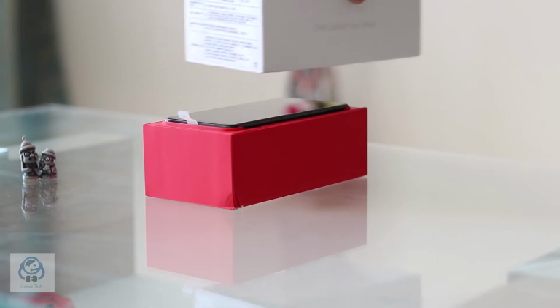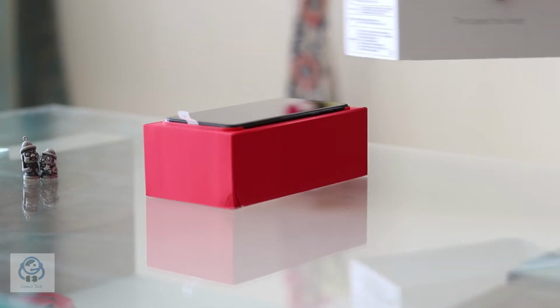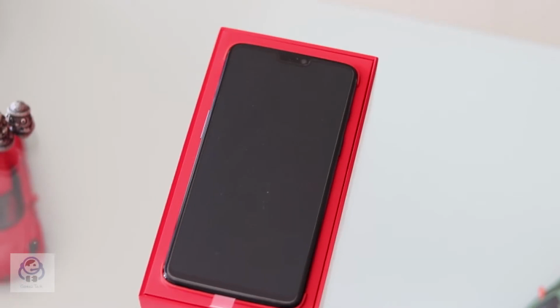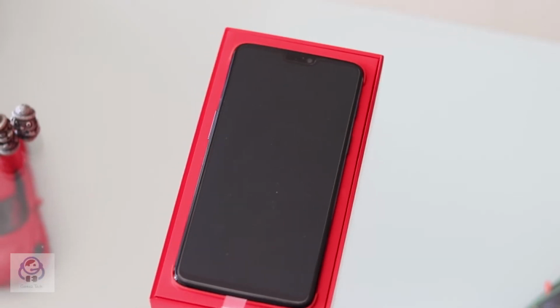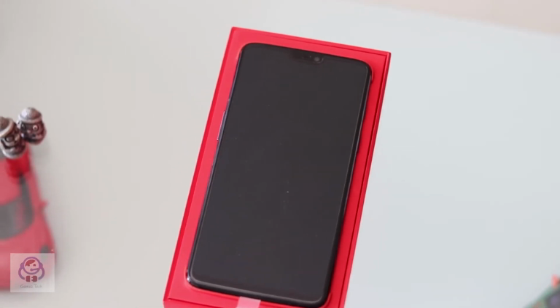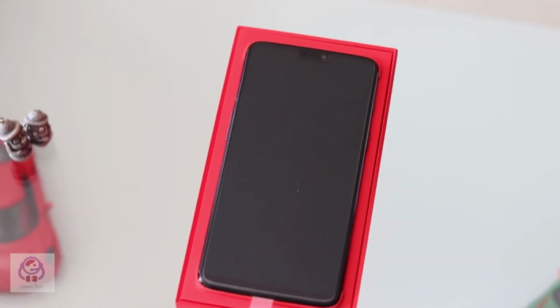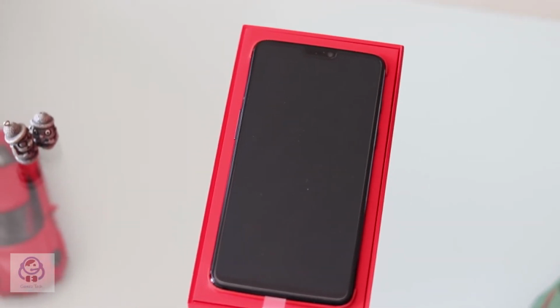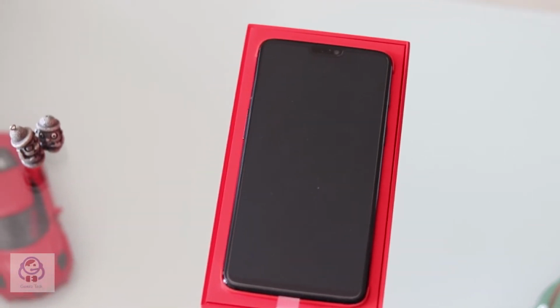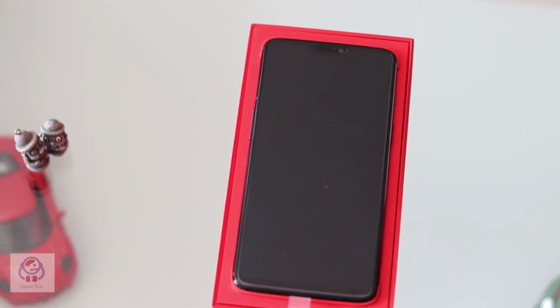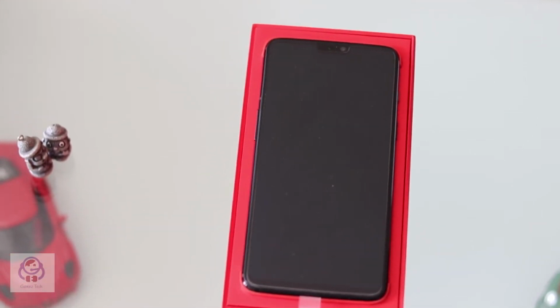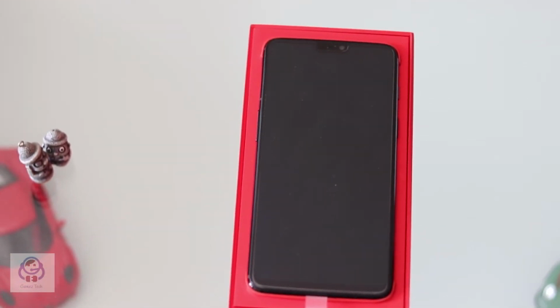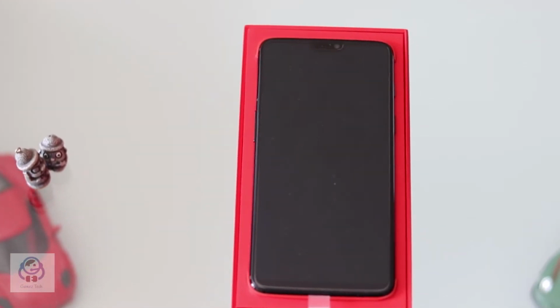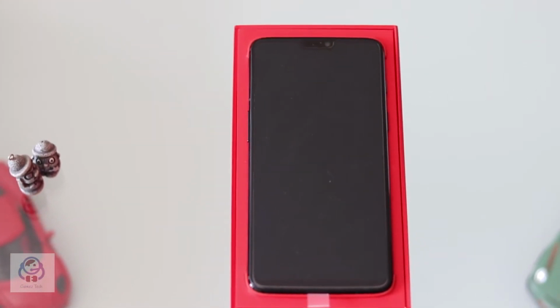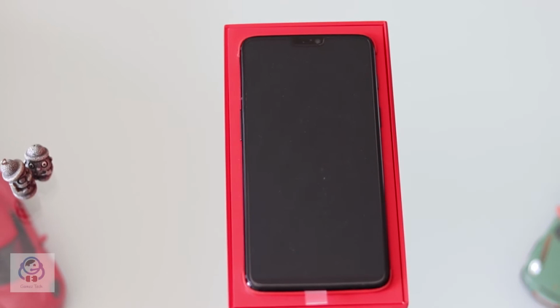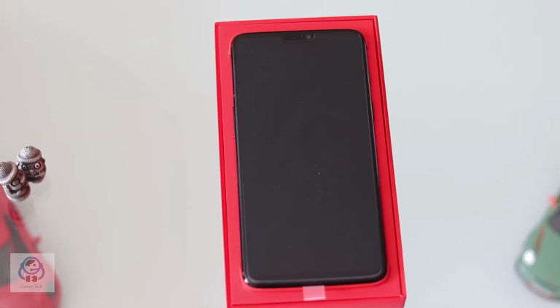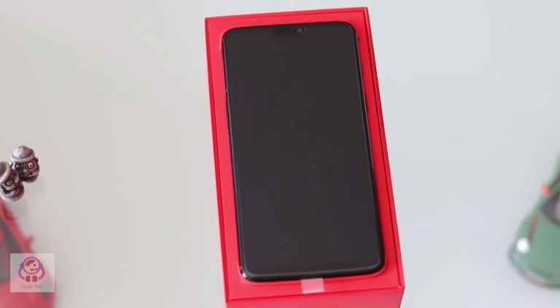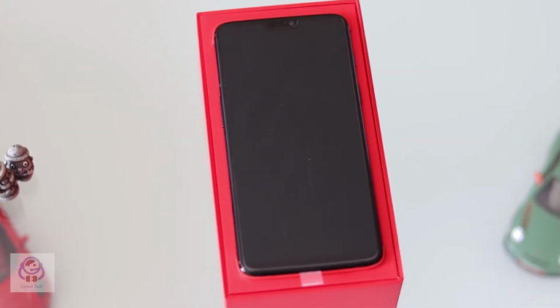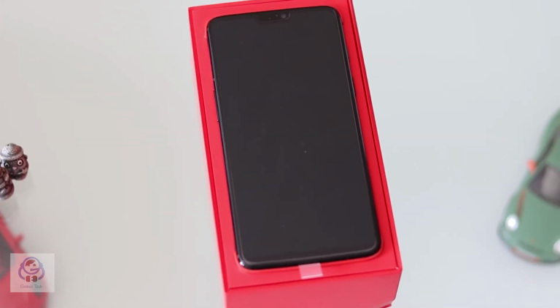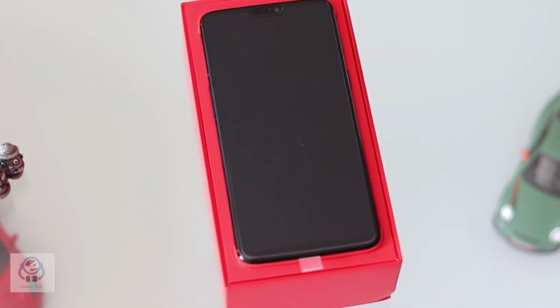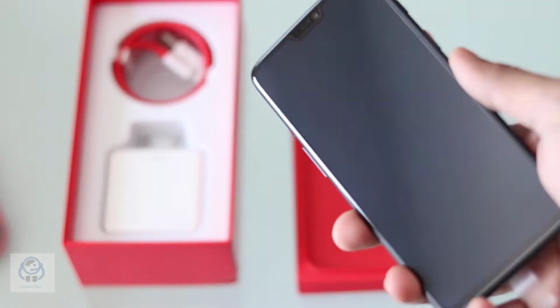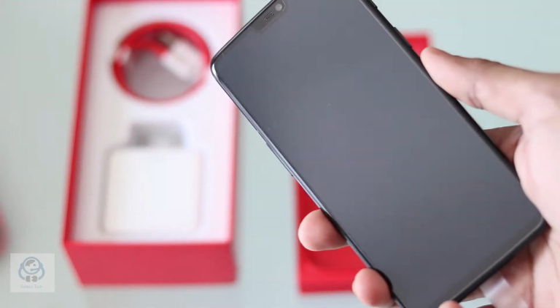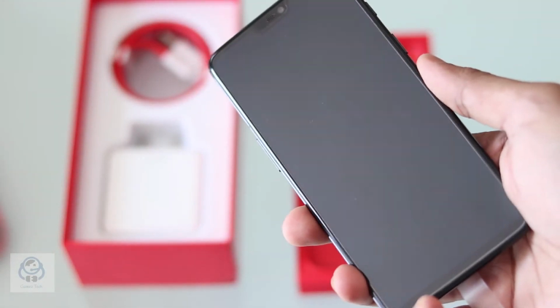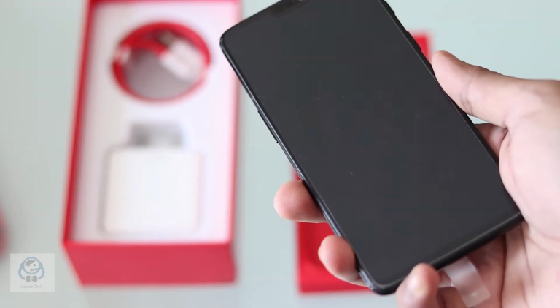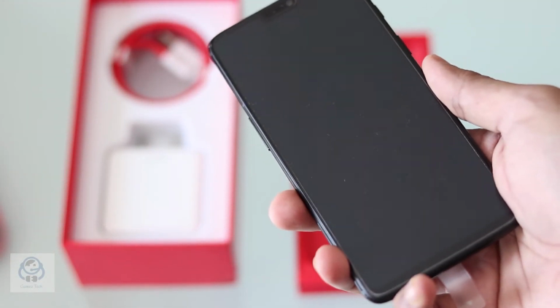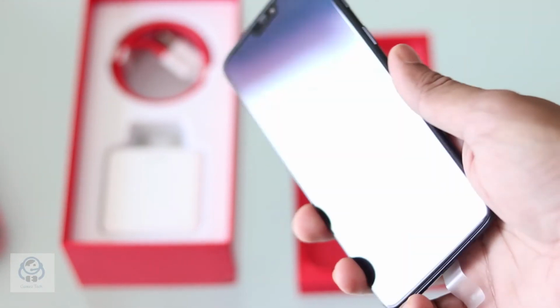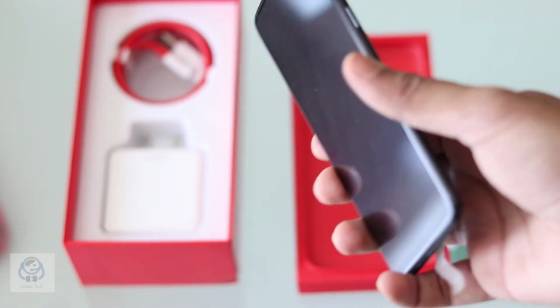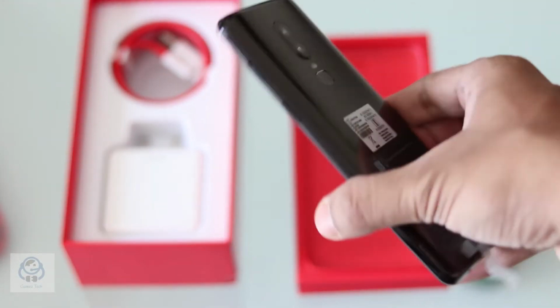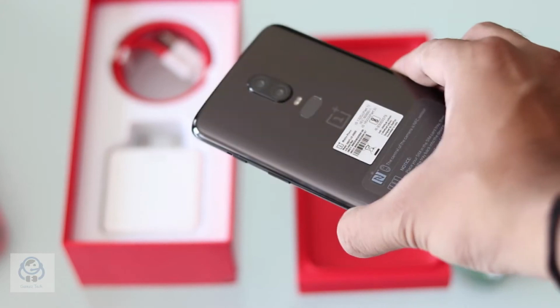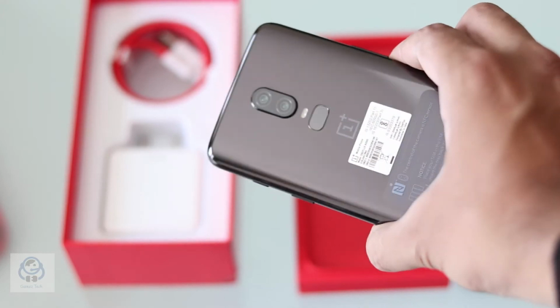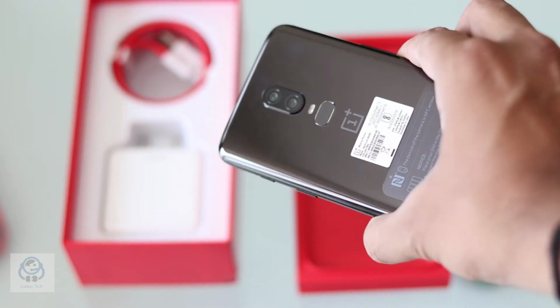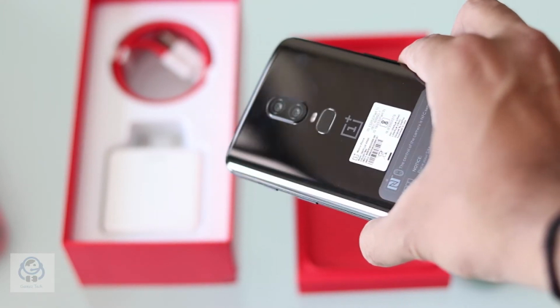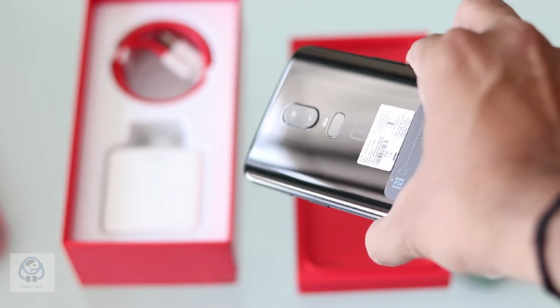you are greeted with the phone itself, sitting on its red carpet, and it looks amazing. A close look at the midnight black color looks pleasant and definitely is a style statement.